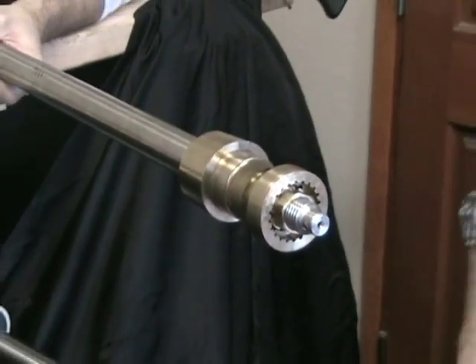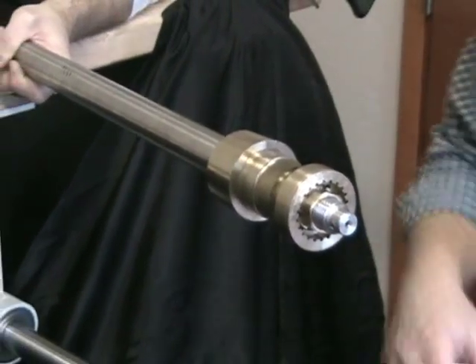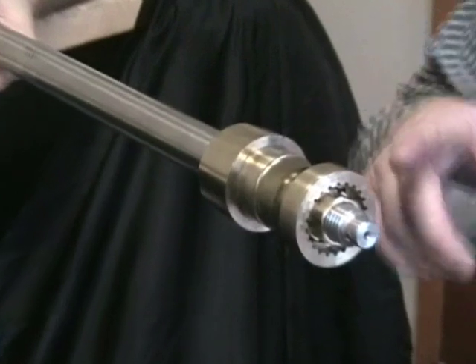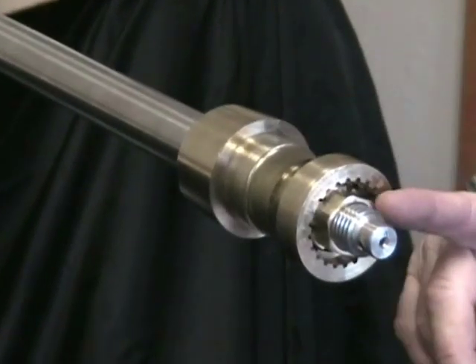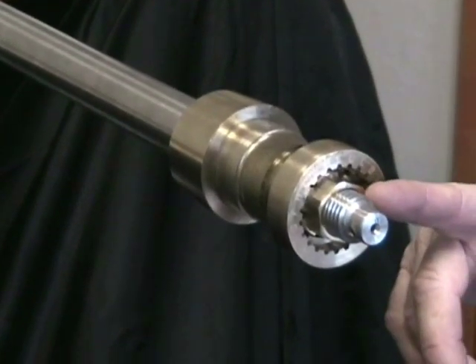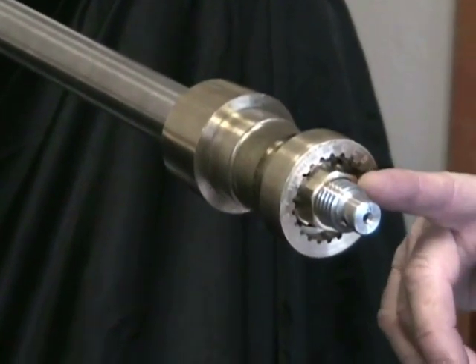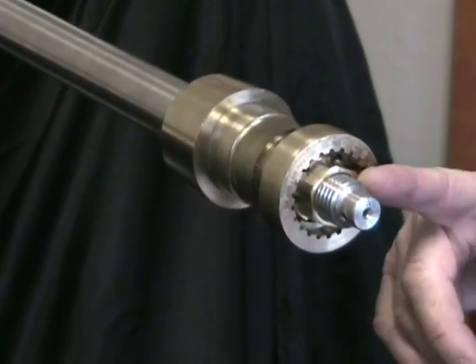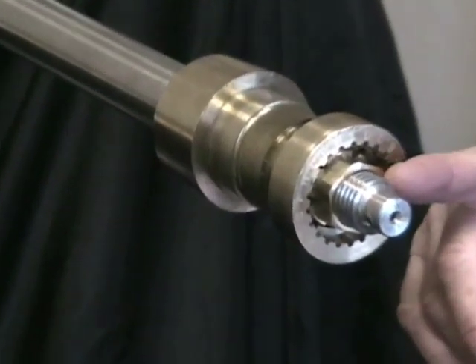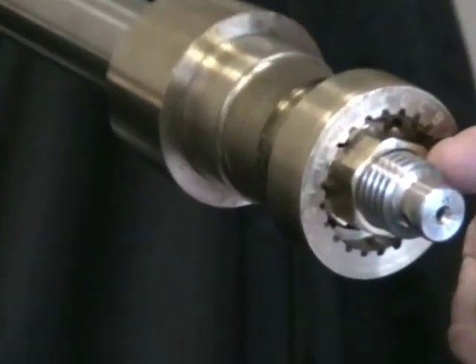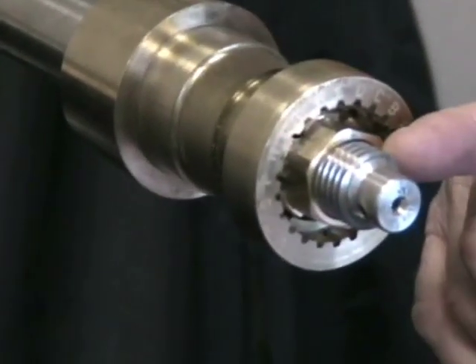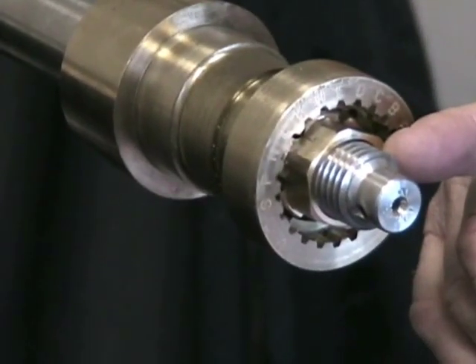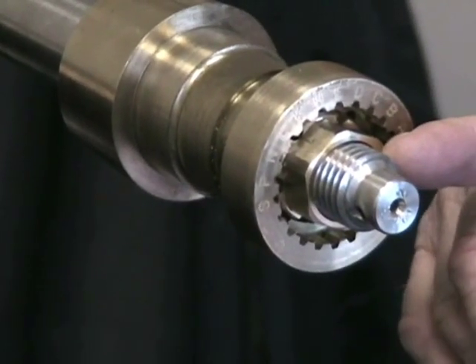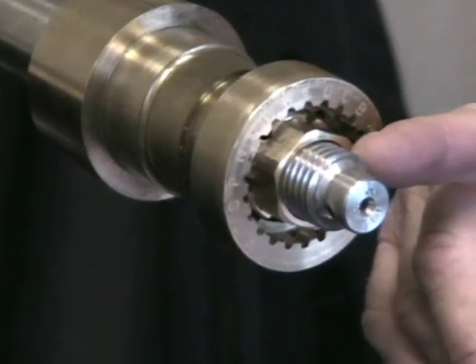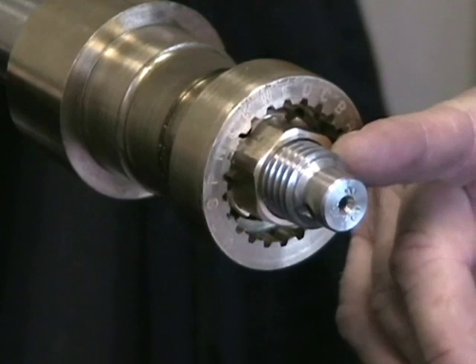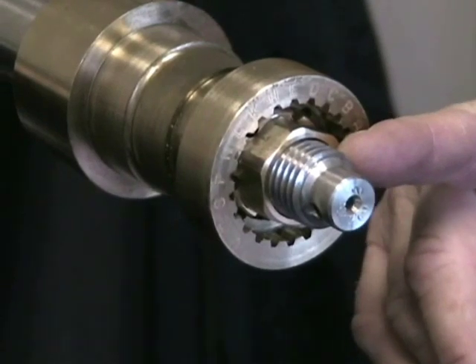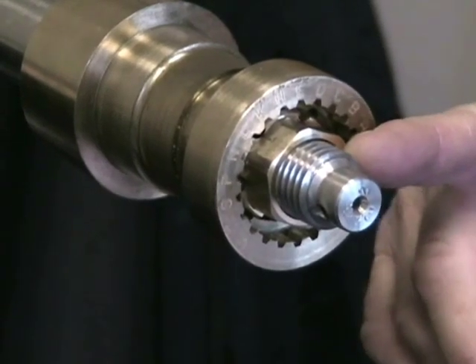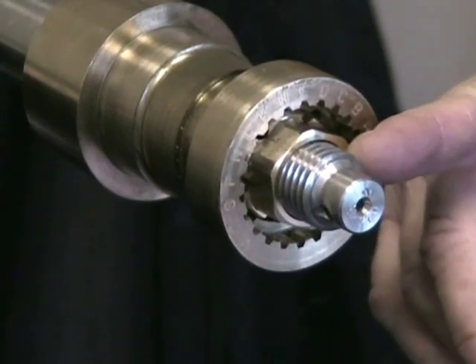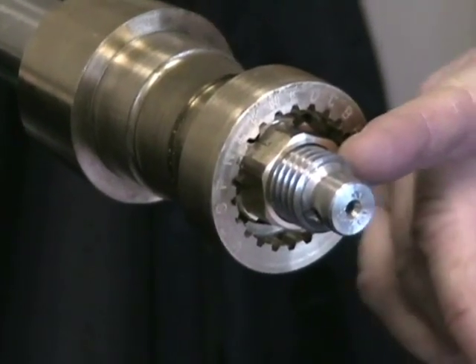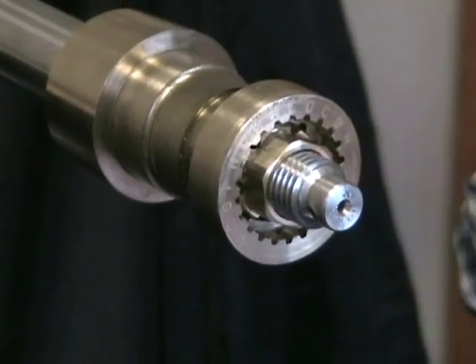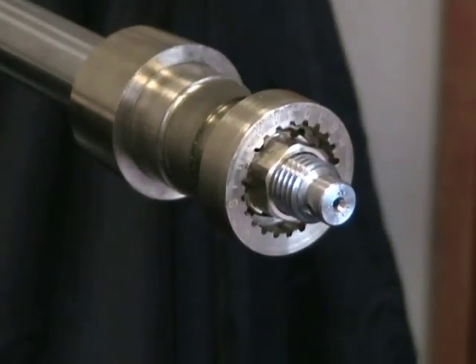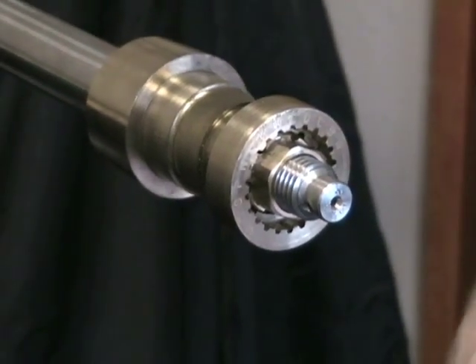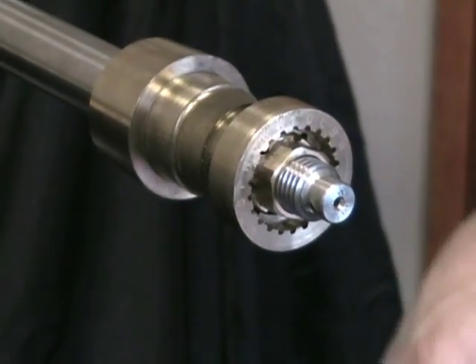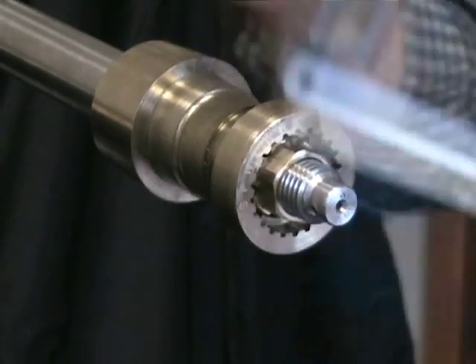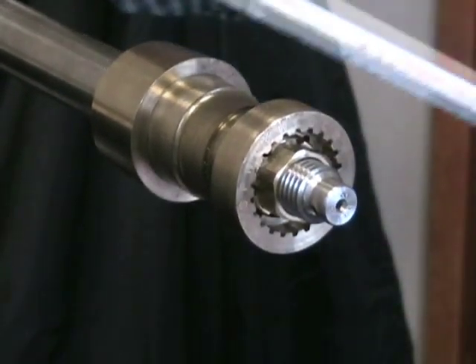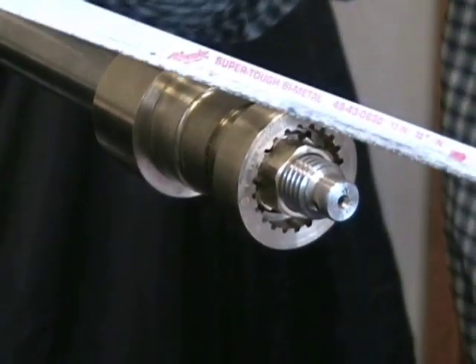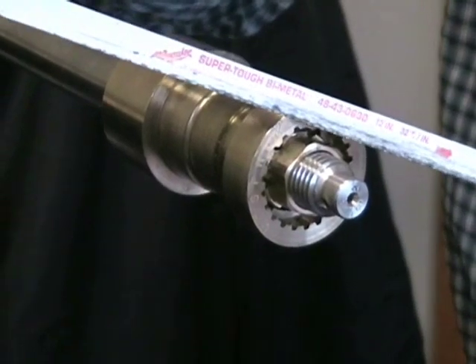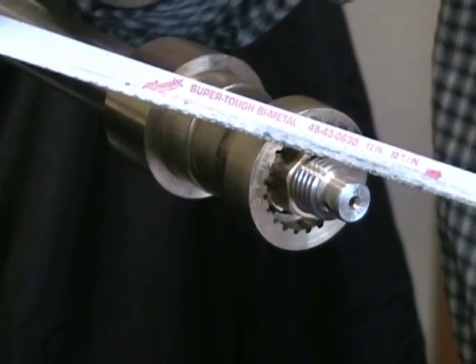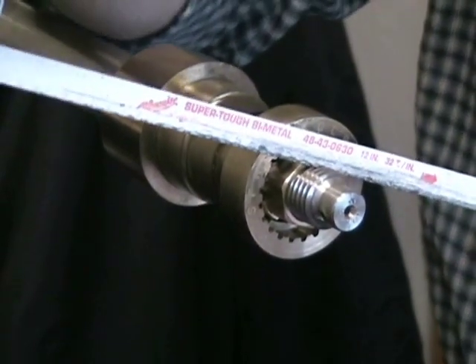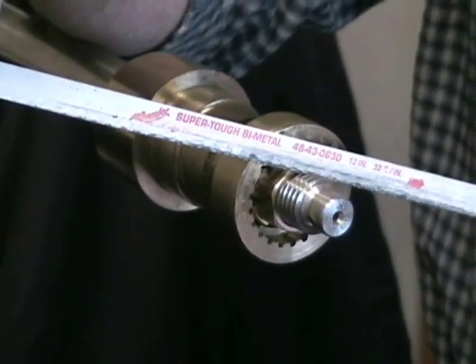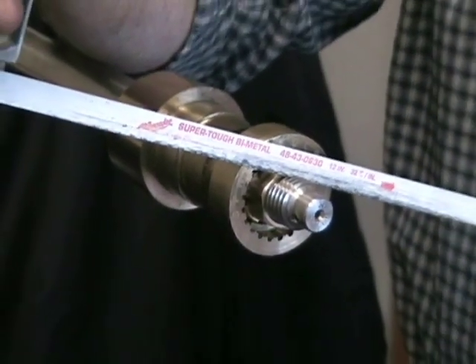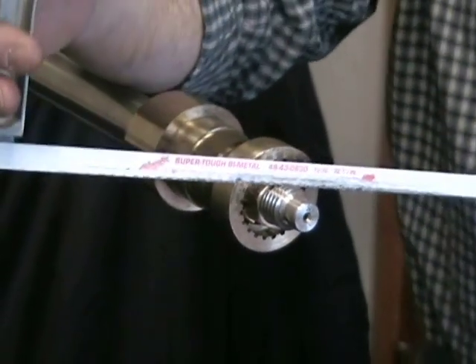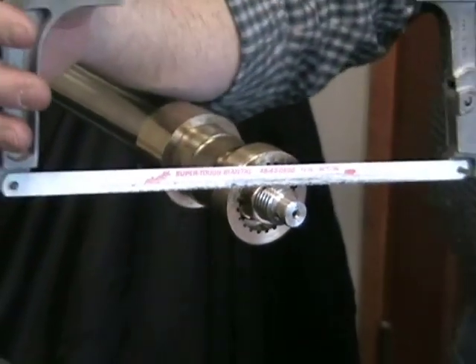Once nutted in place, there can be only 1-2 threads of the shaft exposed after the nut. On a US-built boat, there will be some threads exposed — those need to be cut off with a hacksaw. Basically take it one thread after the nut and cut it off.